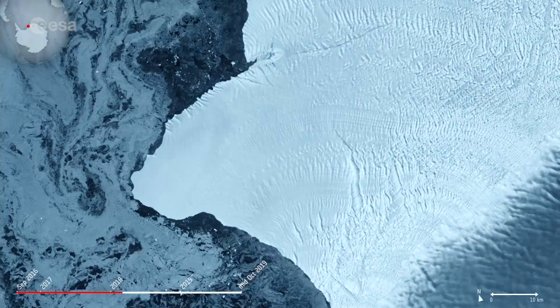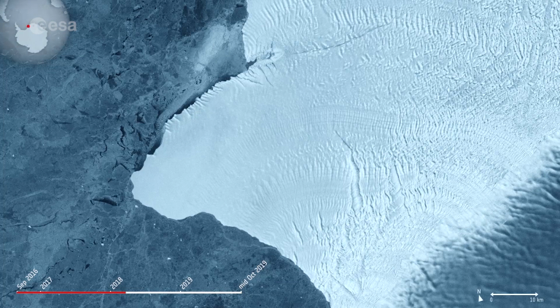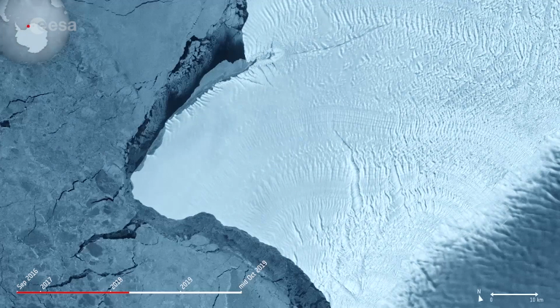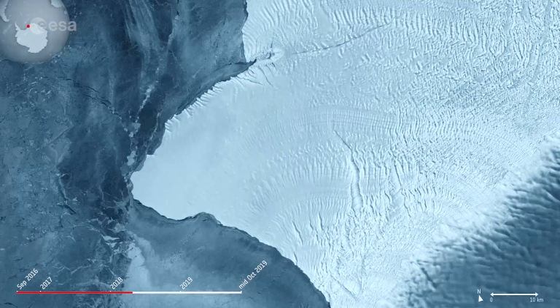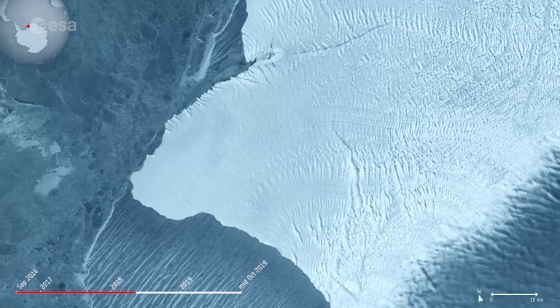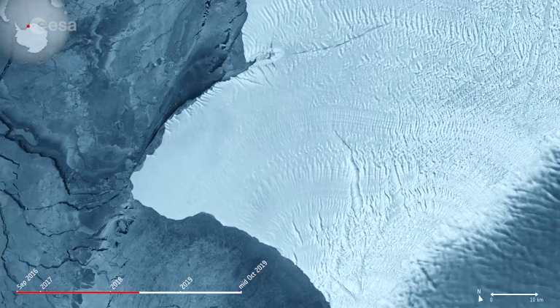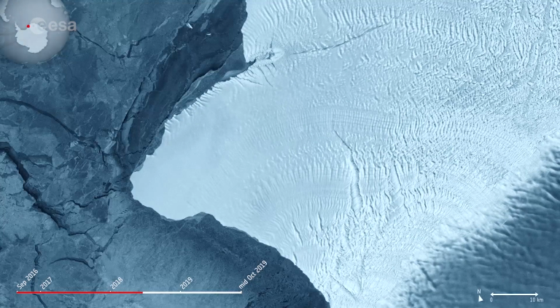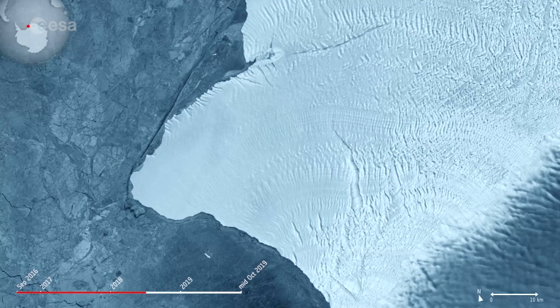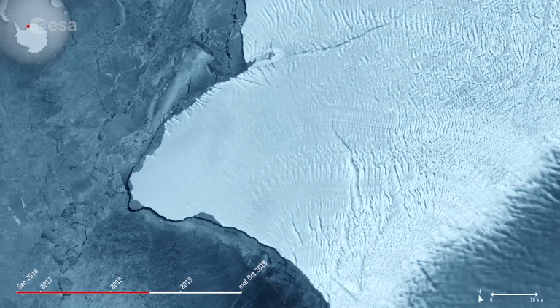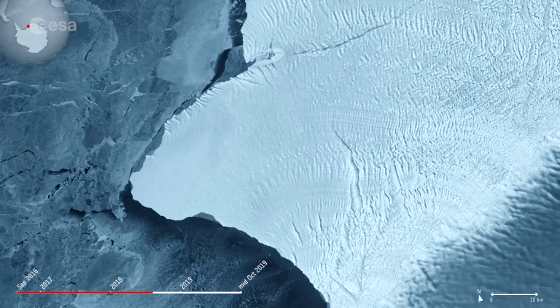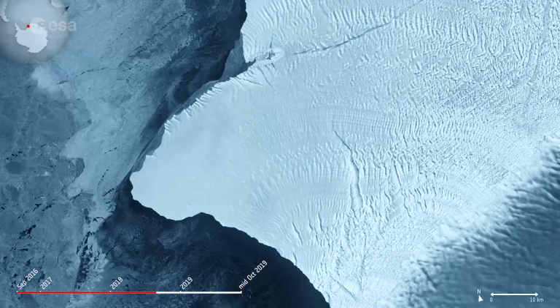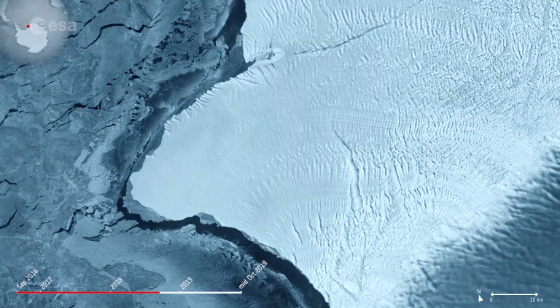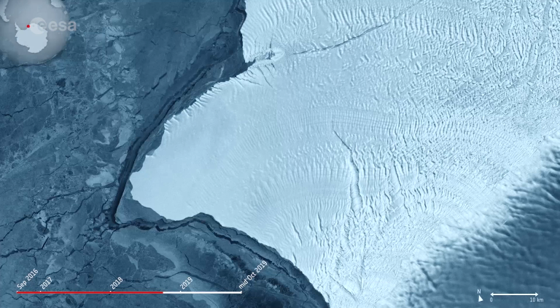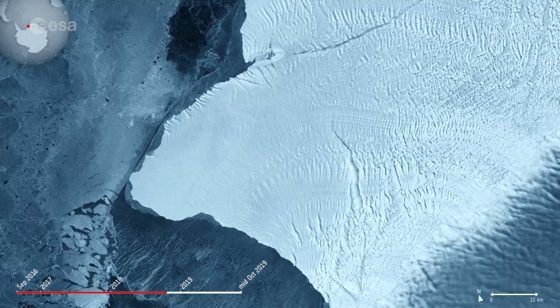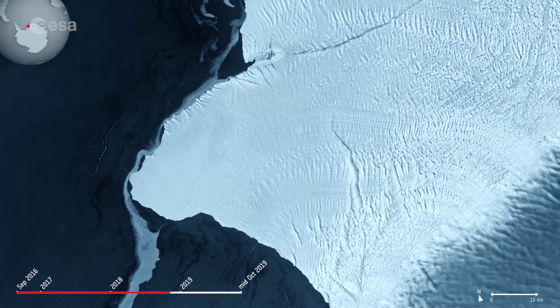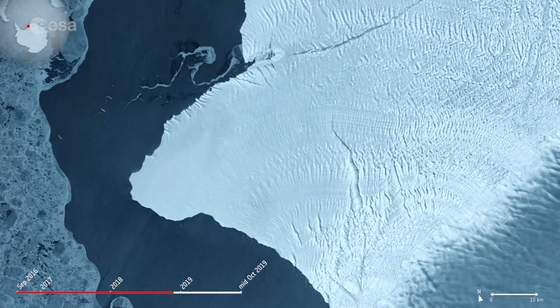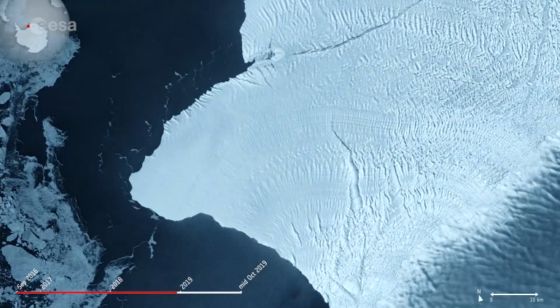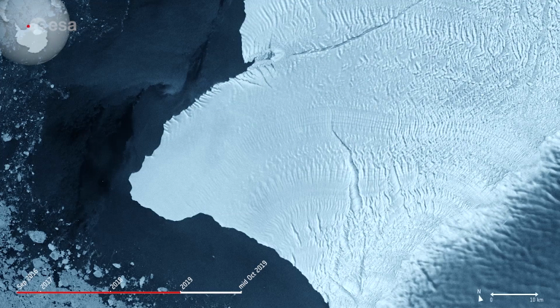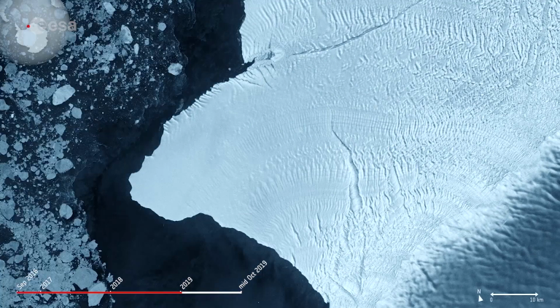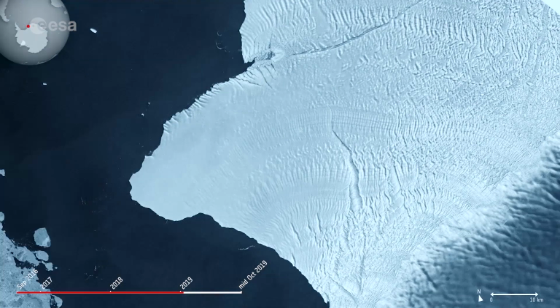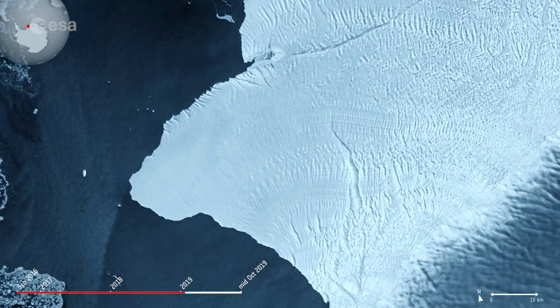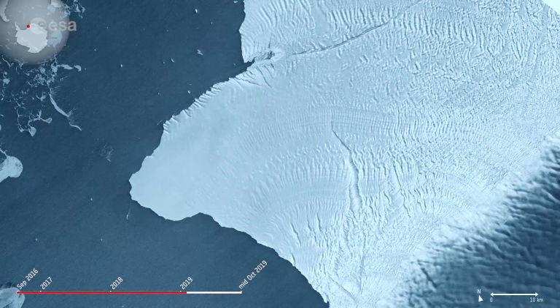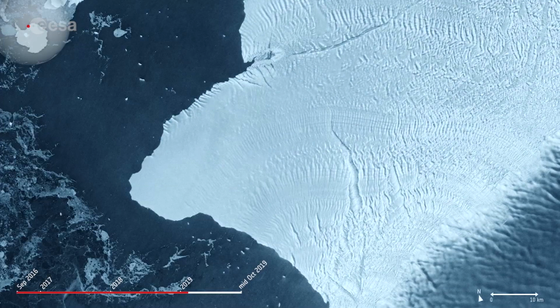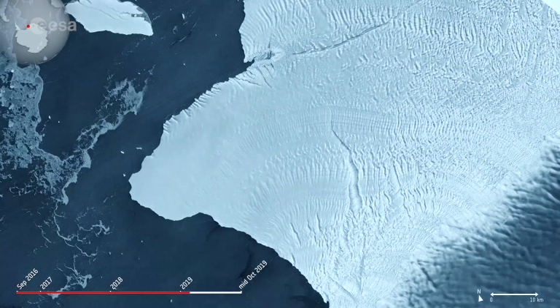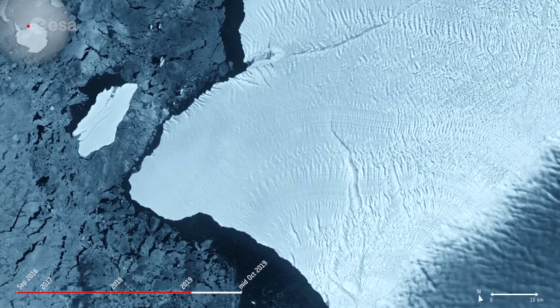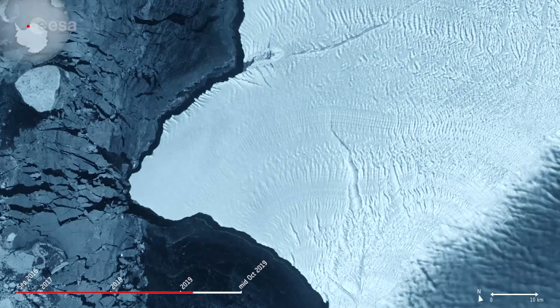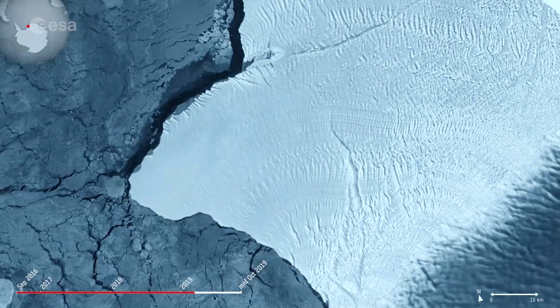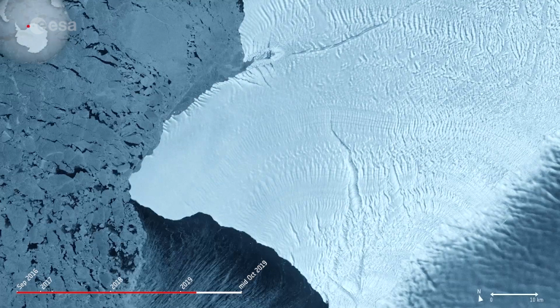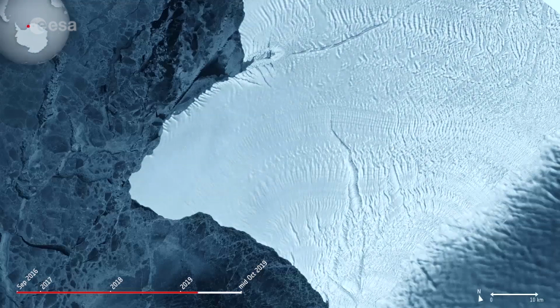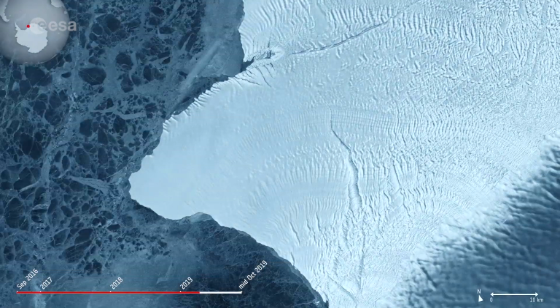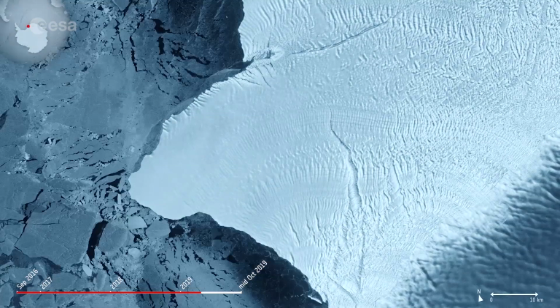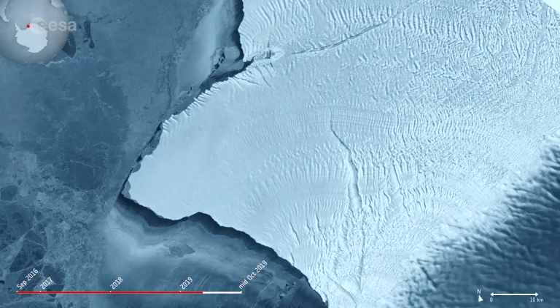The Brunt Ice Shelf has been monitored by glaciologists for decades and is constantly changing. Early maps from the 1970s indicate that the ice shelf used to be a mass of small icebergs welded together by sea ice.